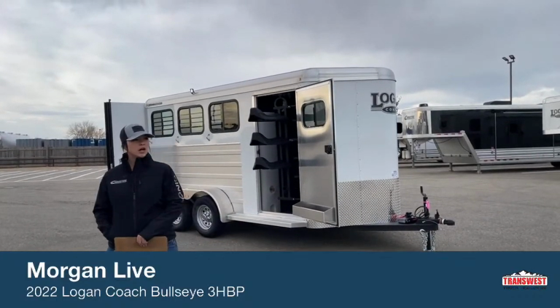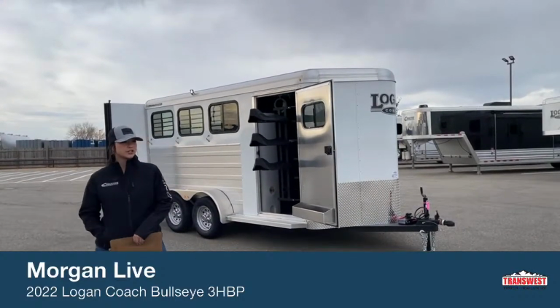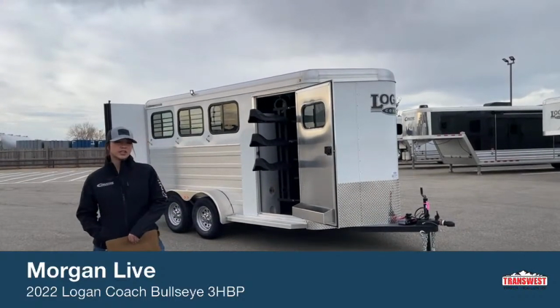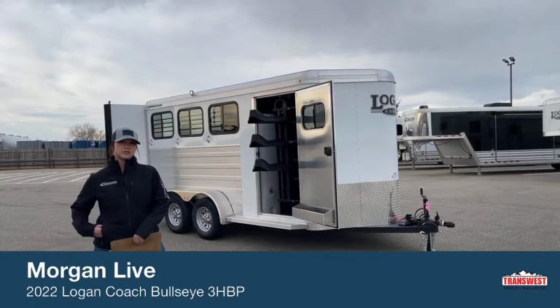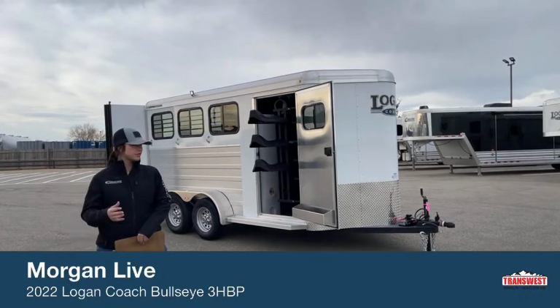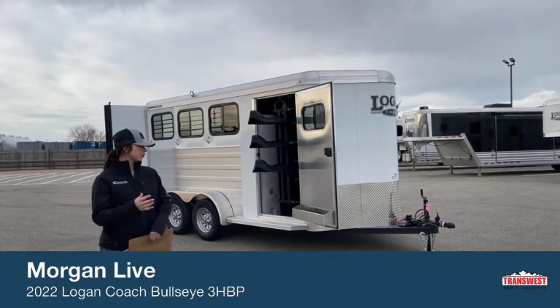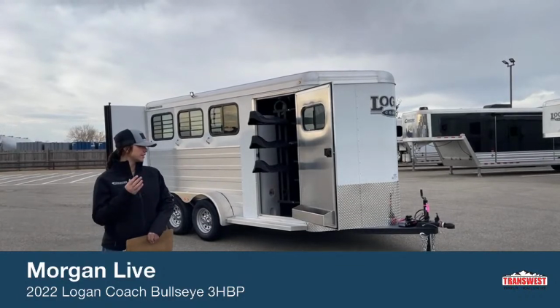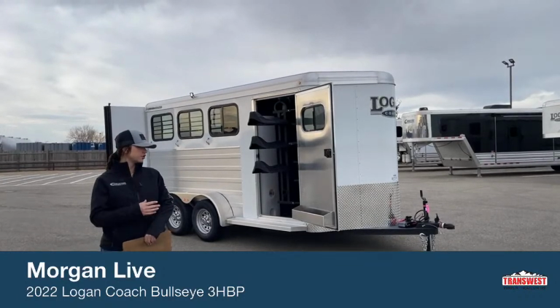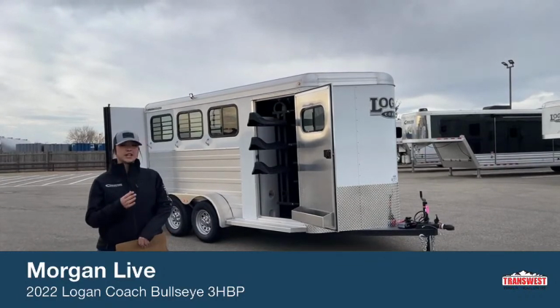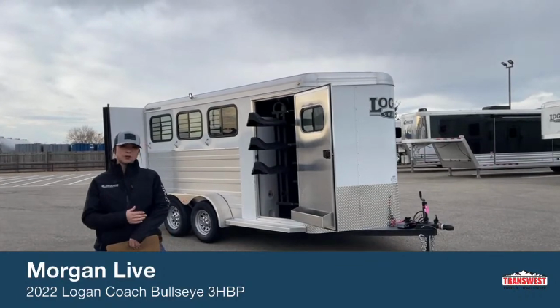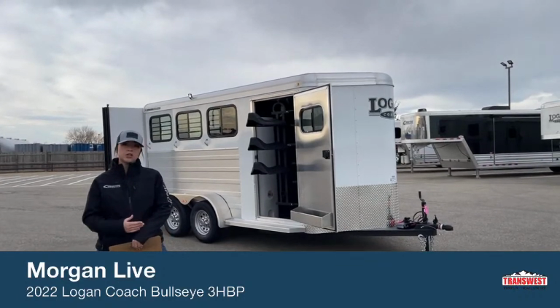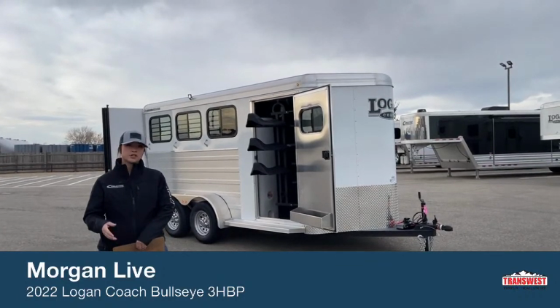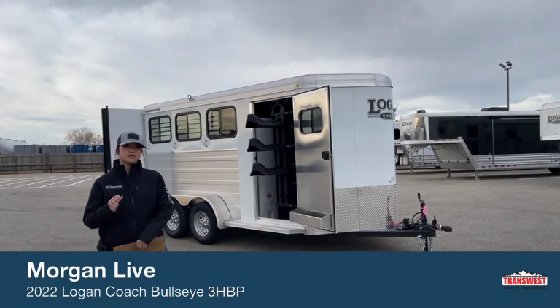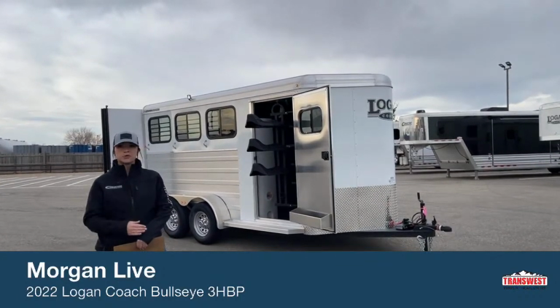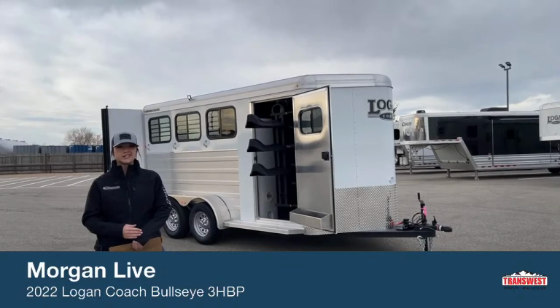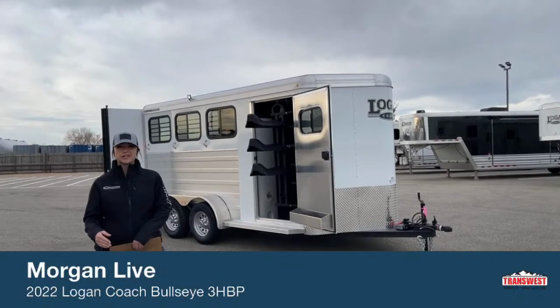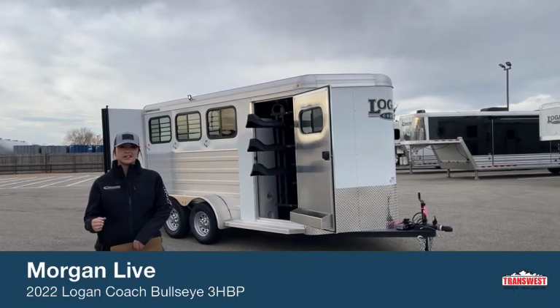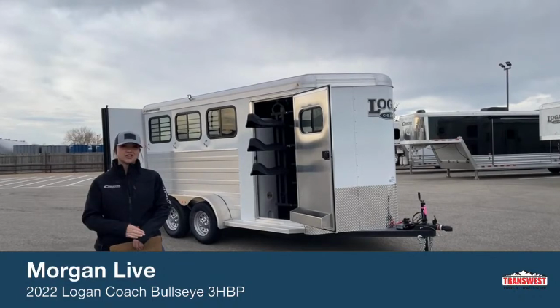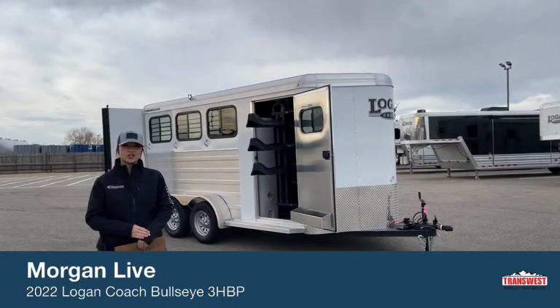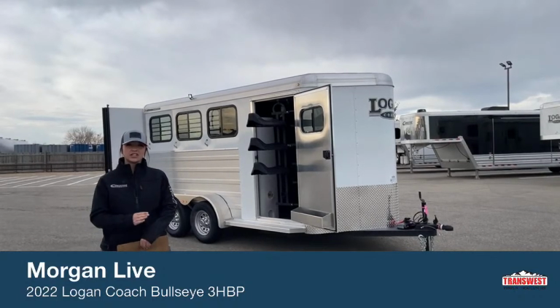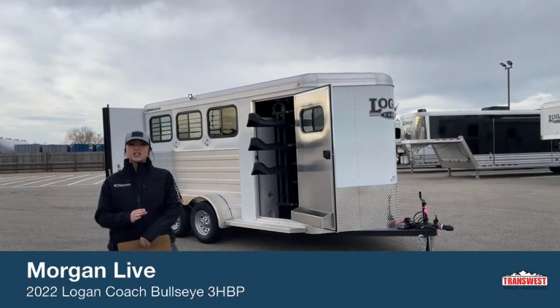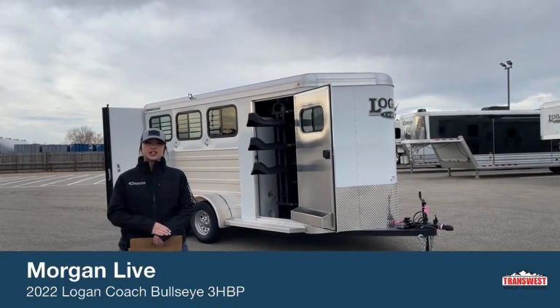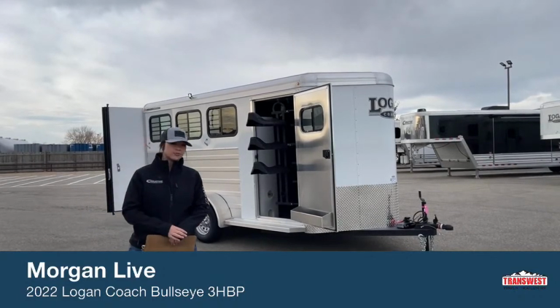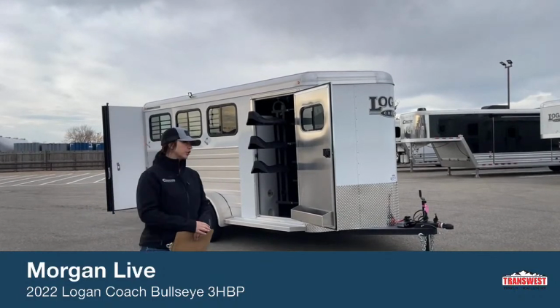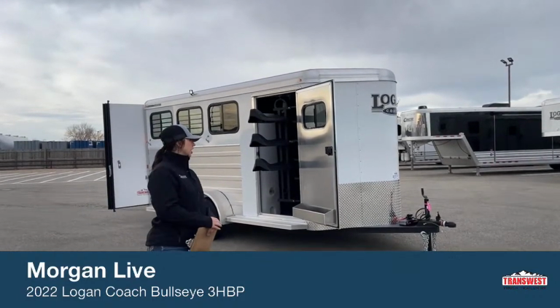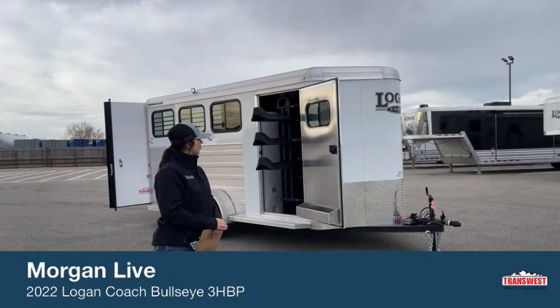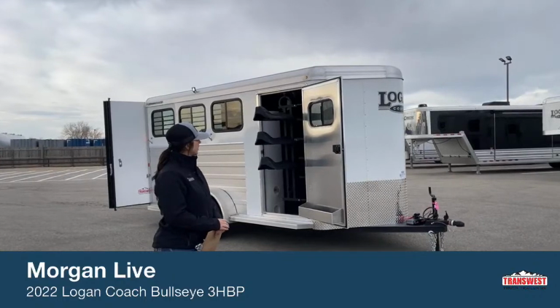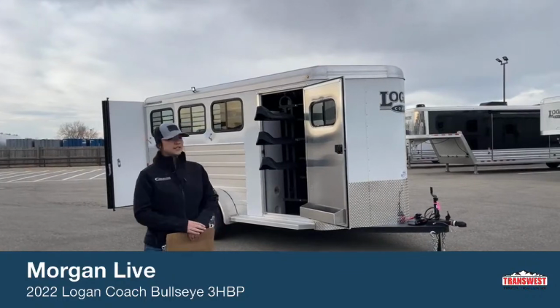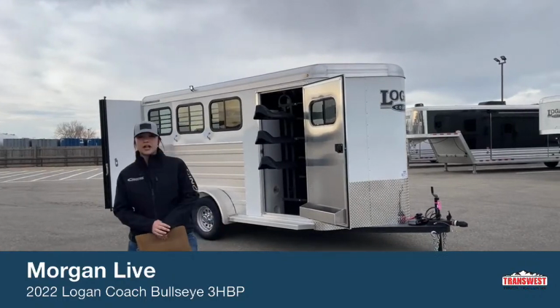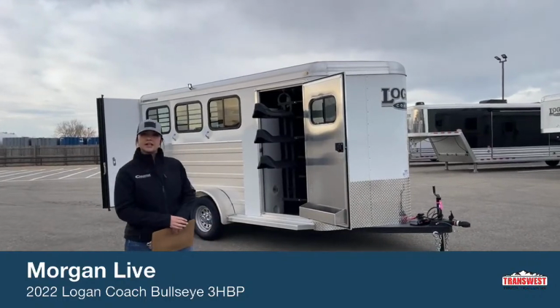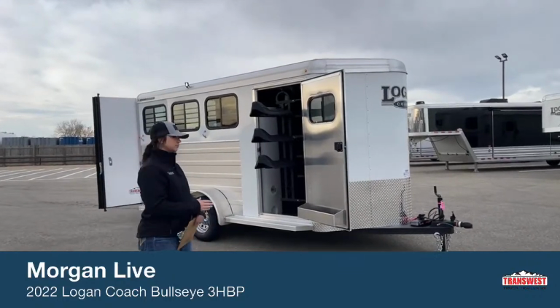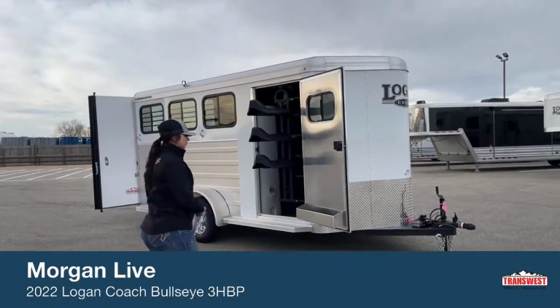These trailers are really neat little trailers to get into, very economical. They're going to have great warranties on them. You're getting an 8-year structural warranty, 2-year hitch to bumper. We'll go ahead and take a look at it and go from there.